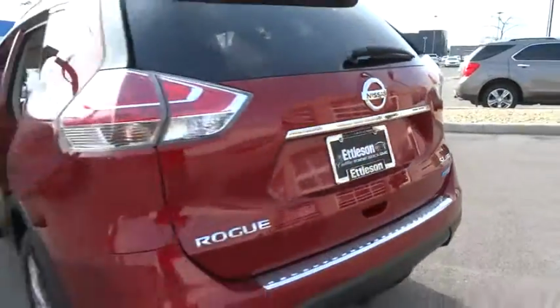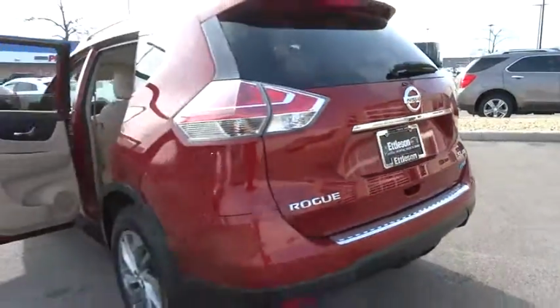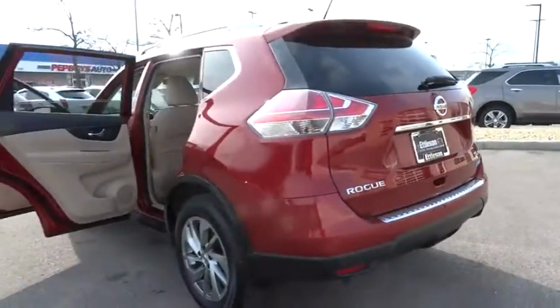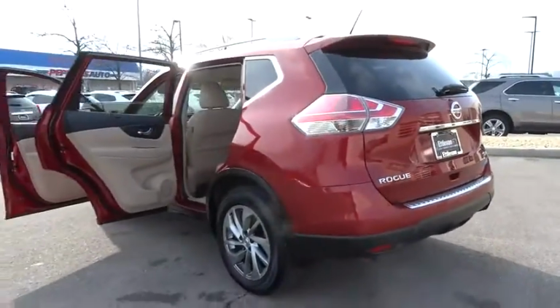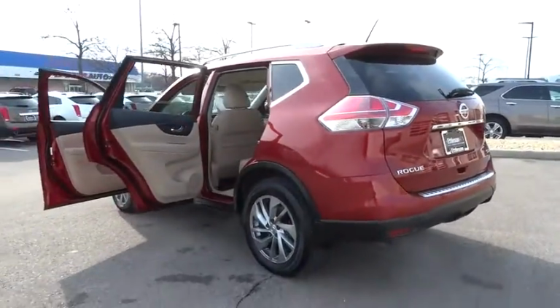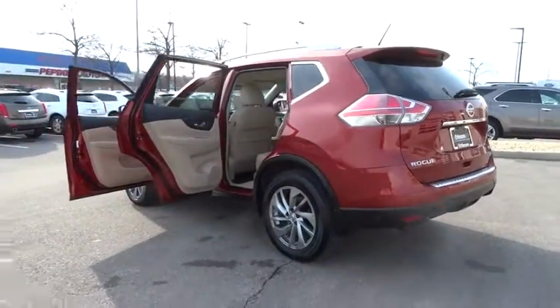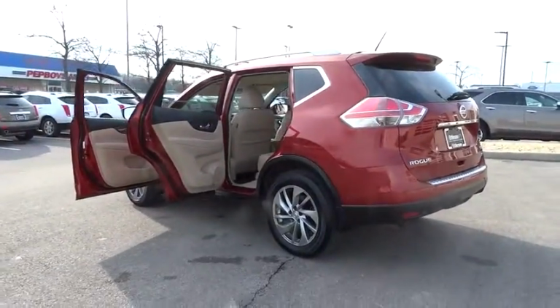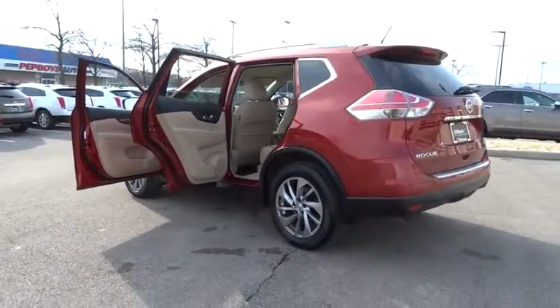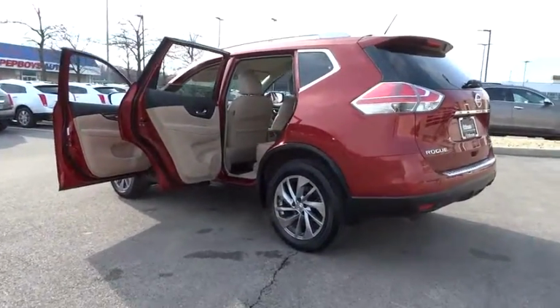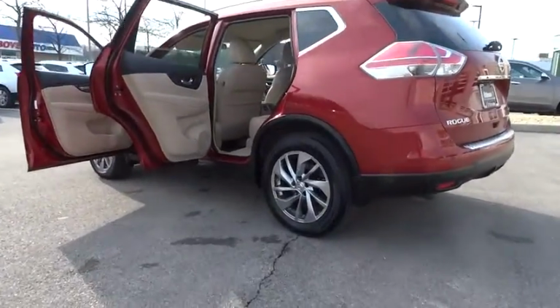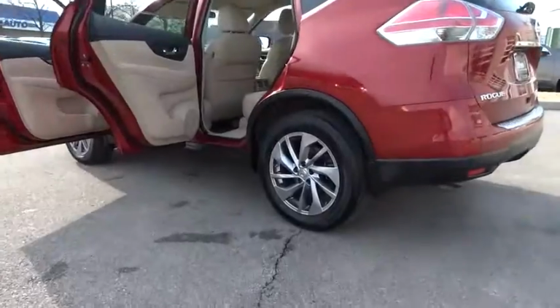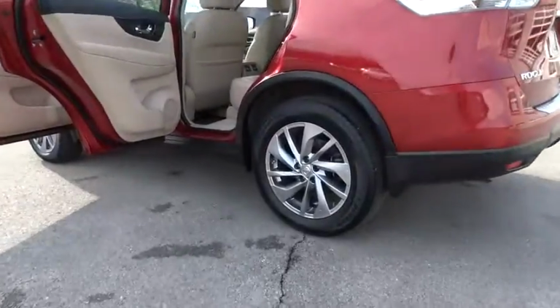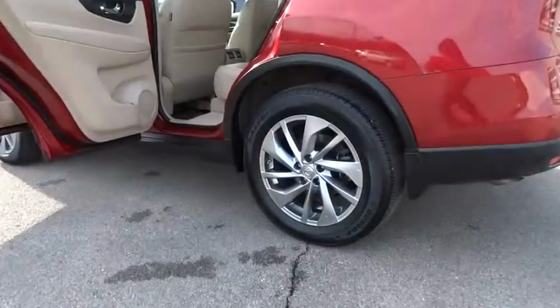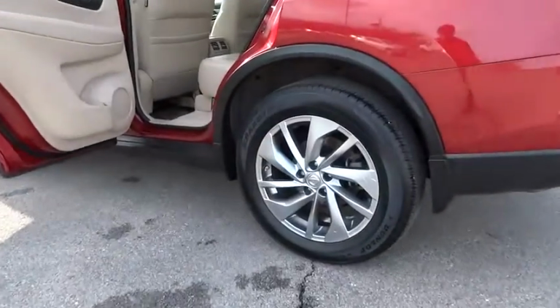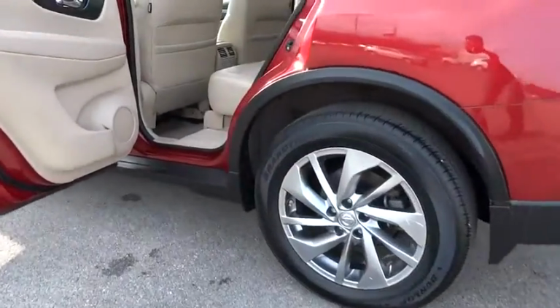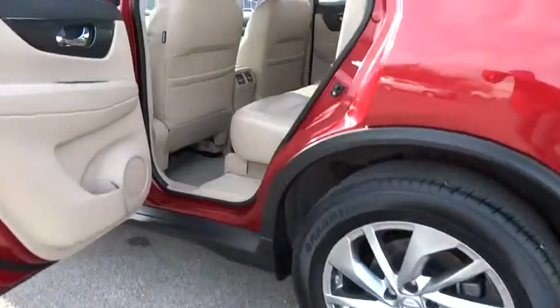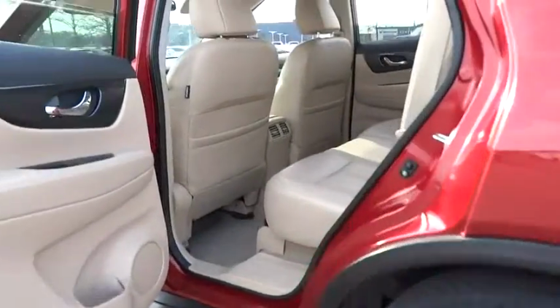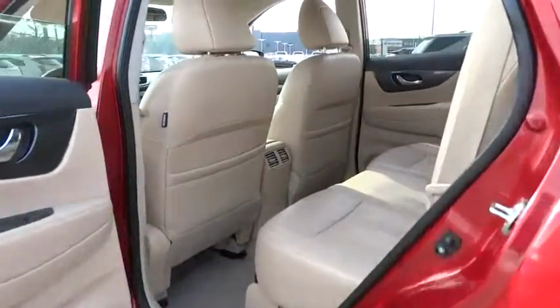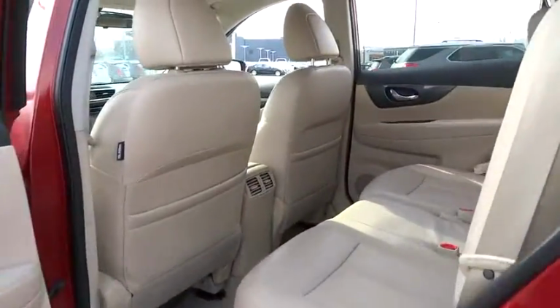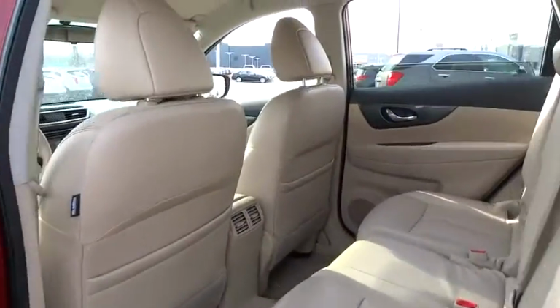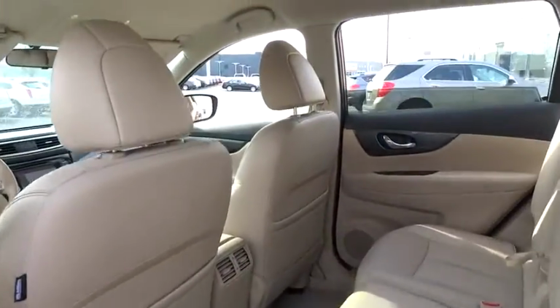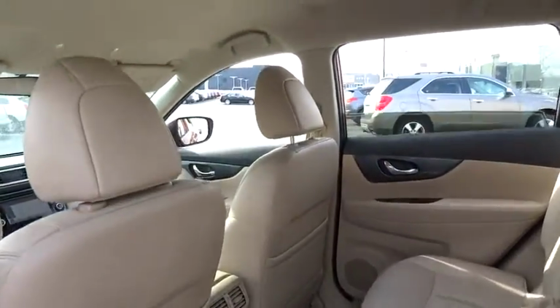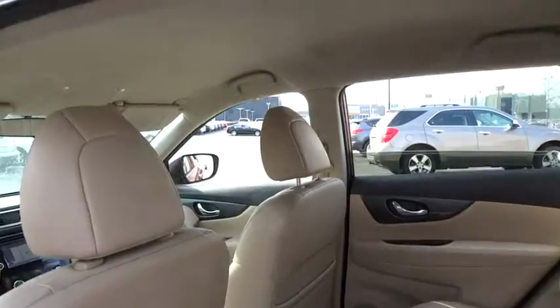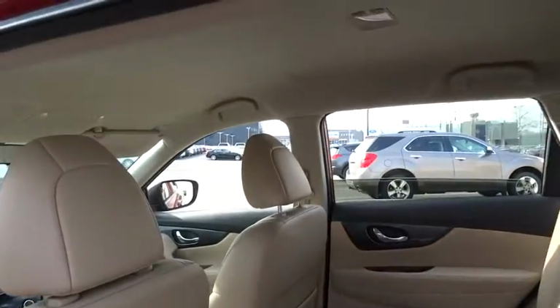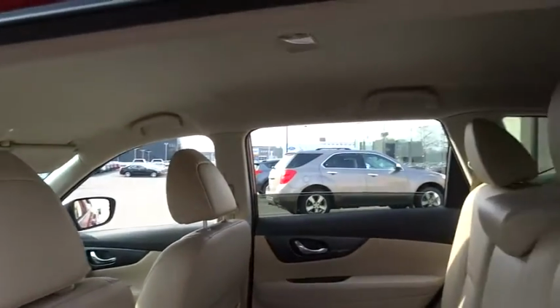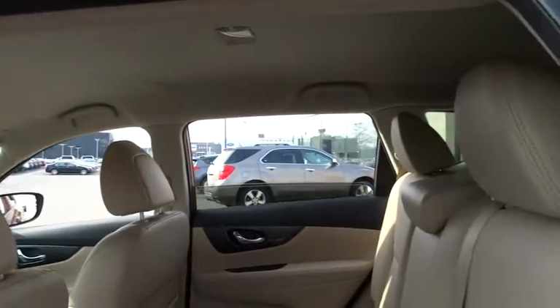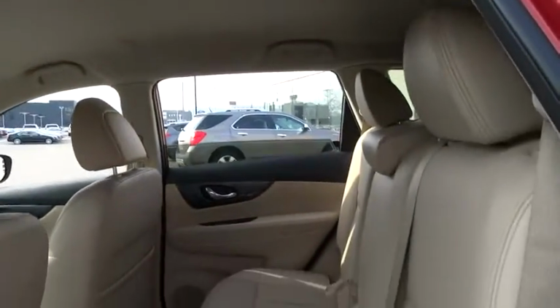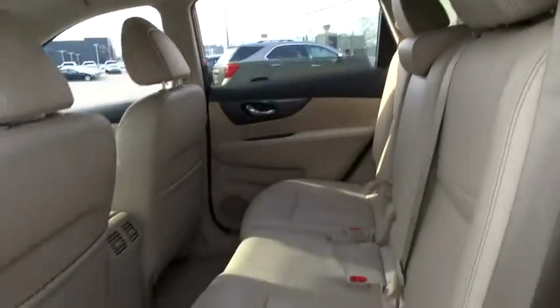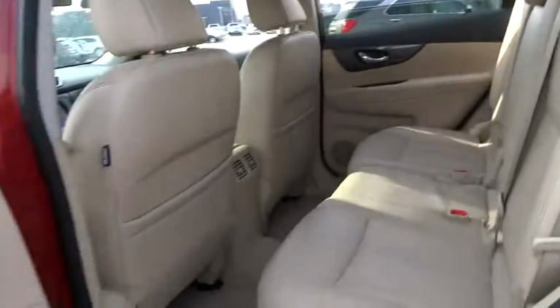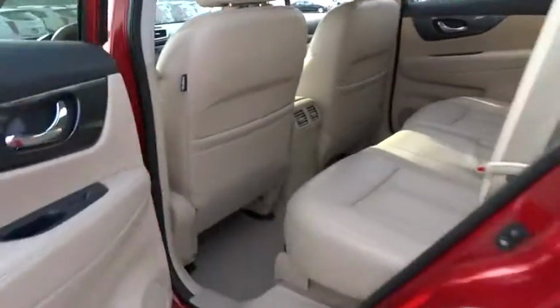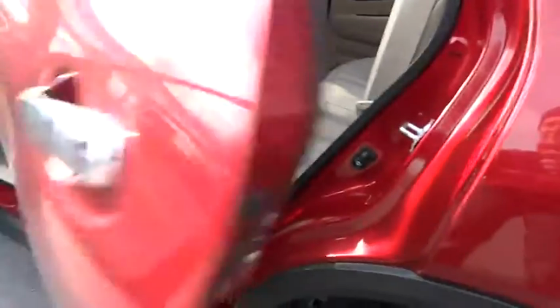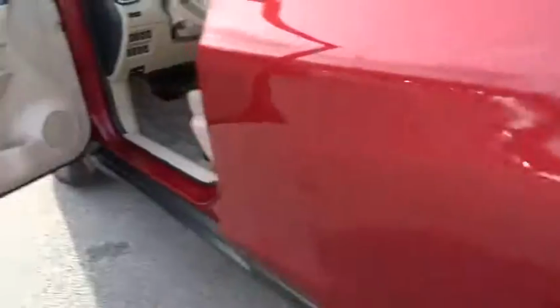Rear defrost, AM FM stereo radio, auto-off headlights, premium sound system, electronic stability control. This beauty is sure to make you the talk of the neighborhood, so call or drop in for a test drive today.